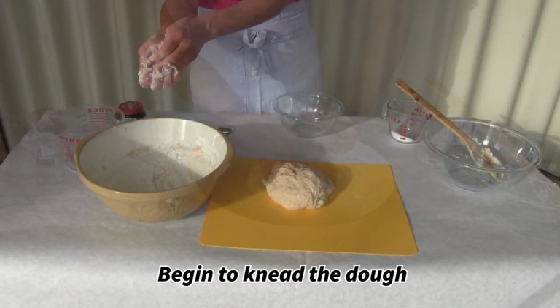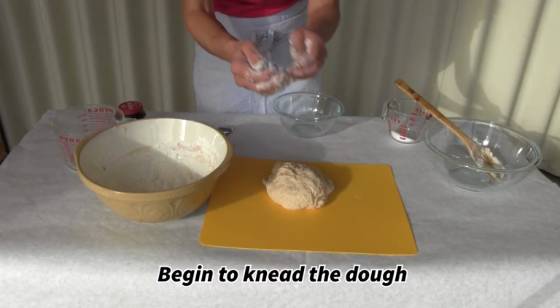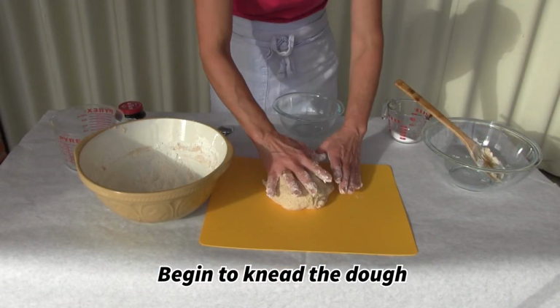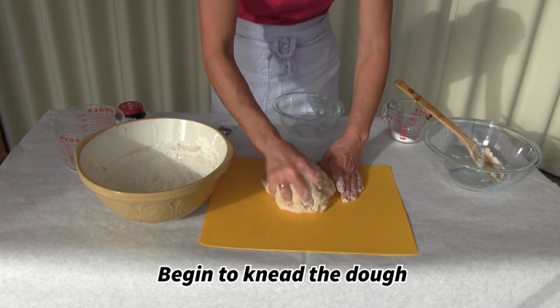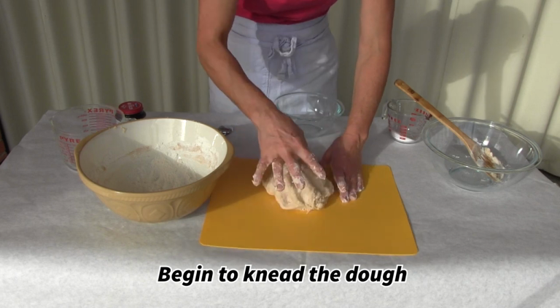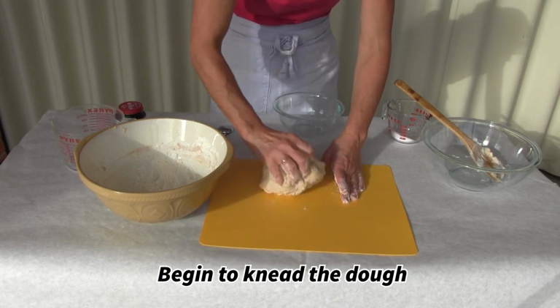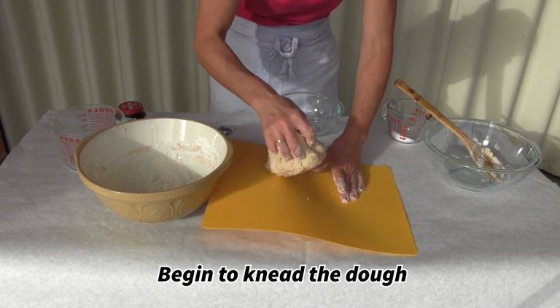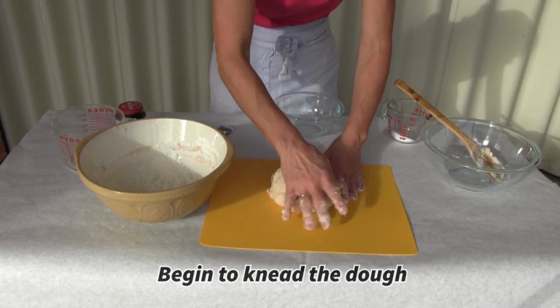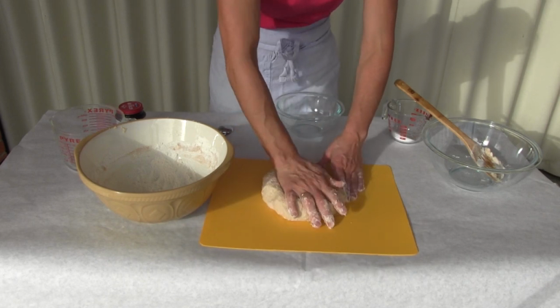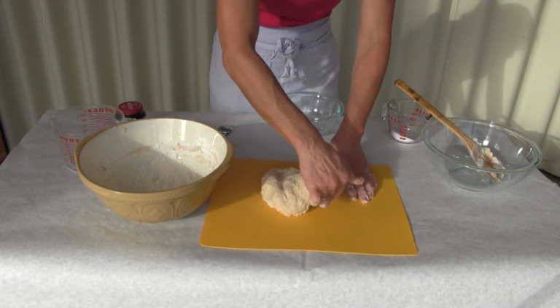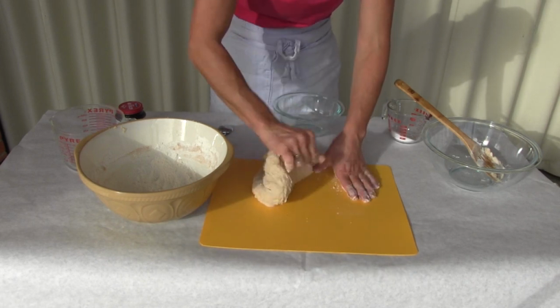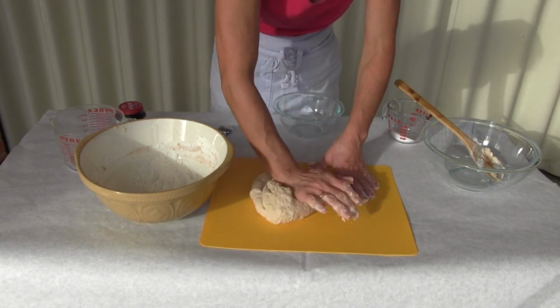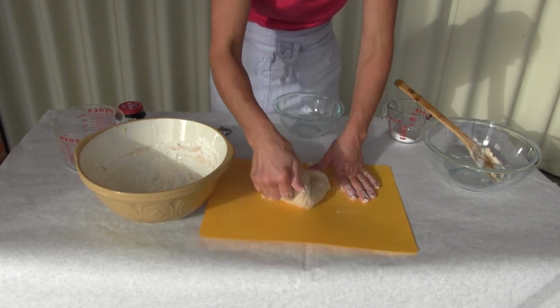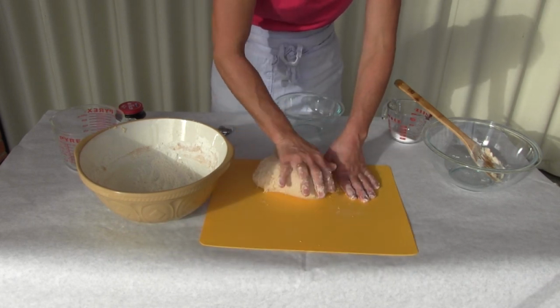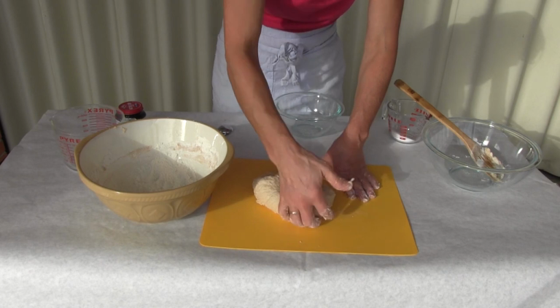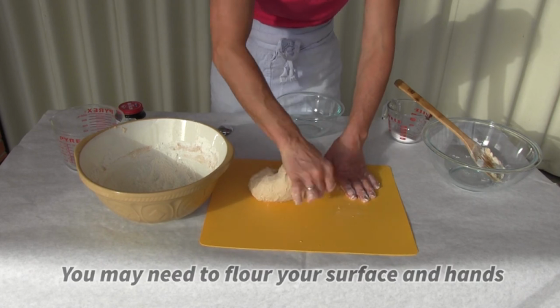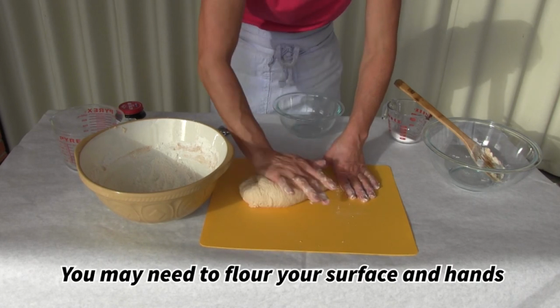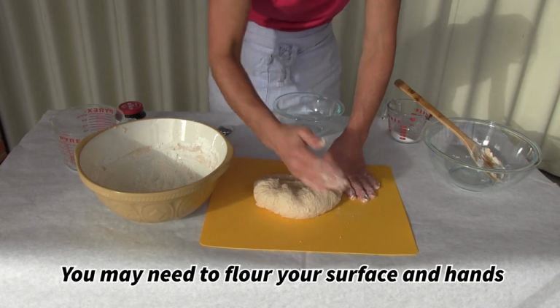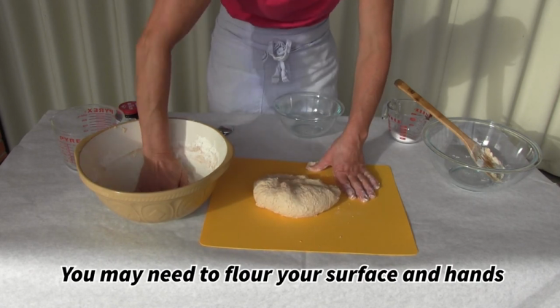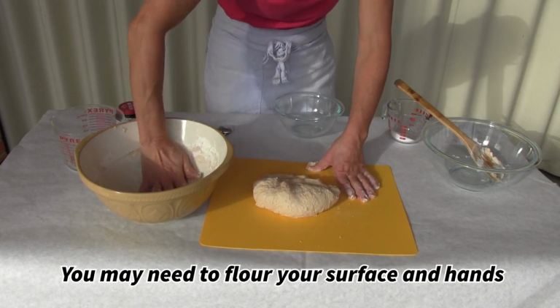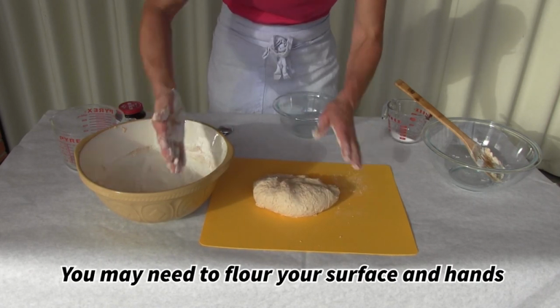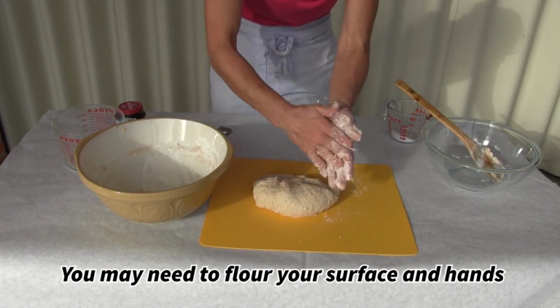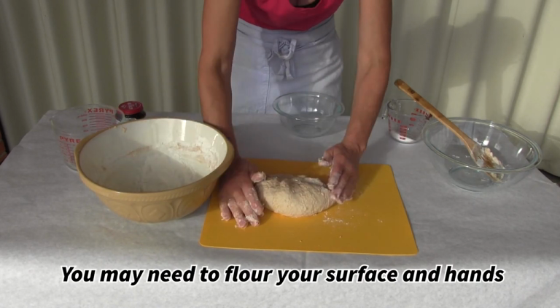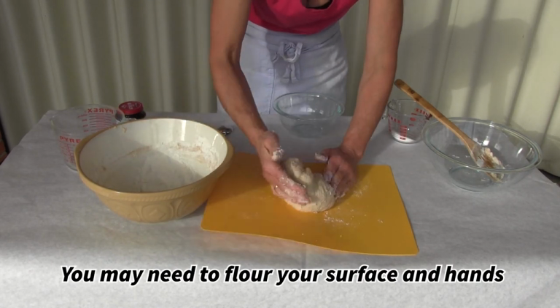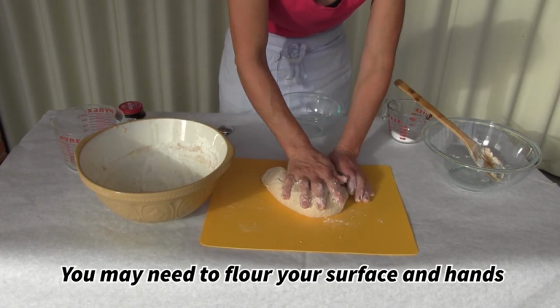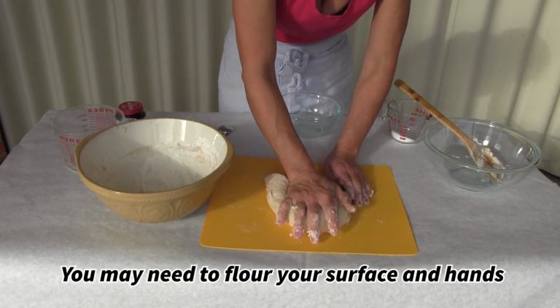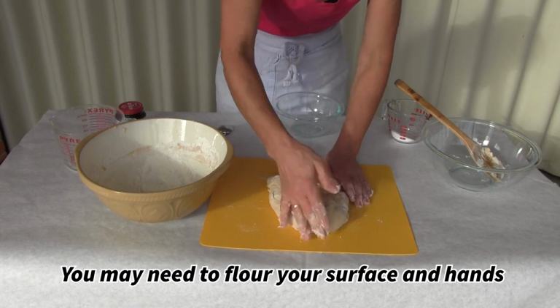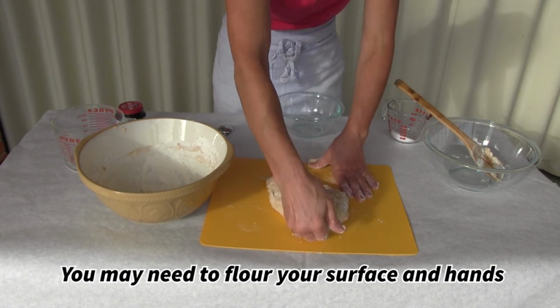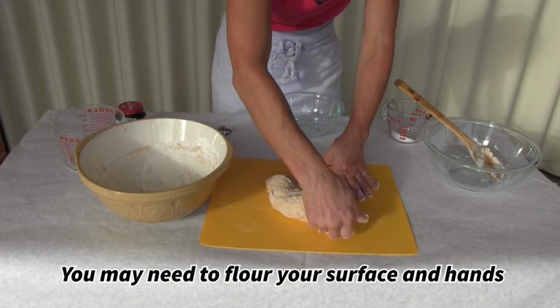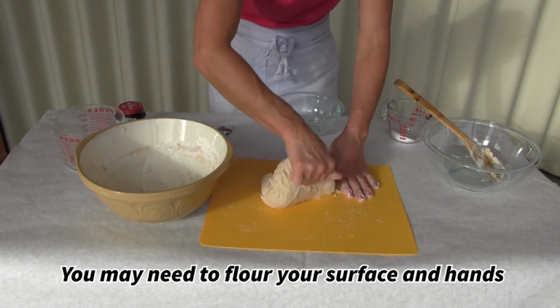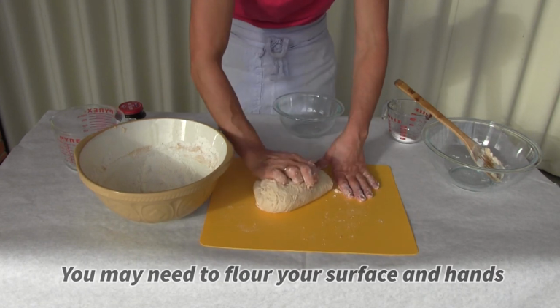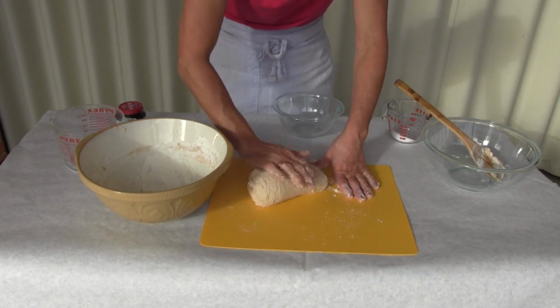The way that we knead is we fold the dough over, fold a corner over, and then we roll with it. Fold a corner over, roll with it. Fold a corner over and roll with it. This makes a nice smooth loaf.